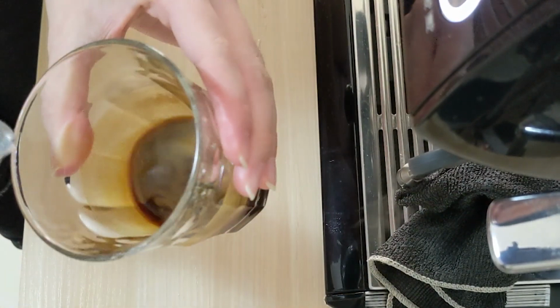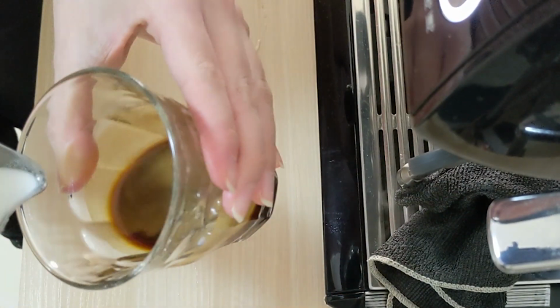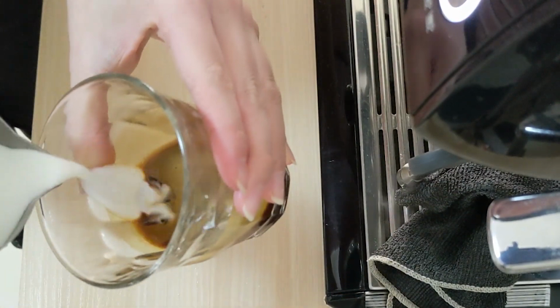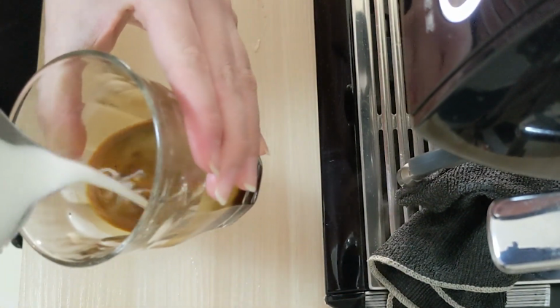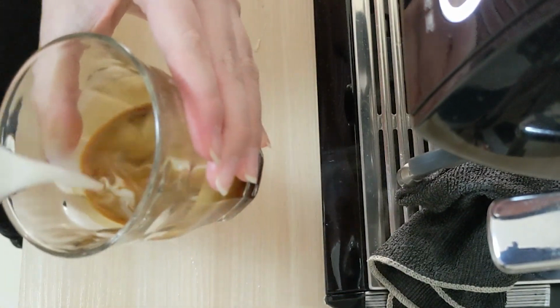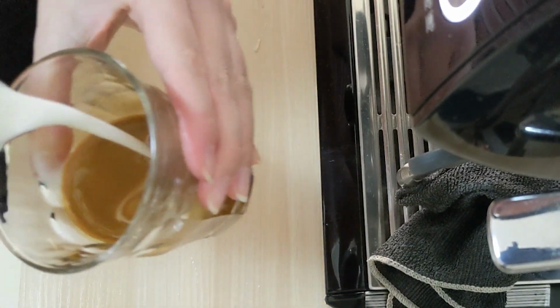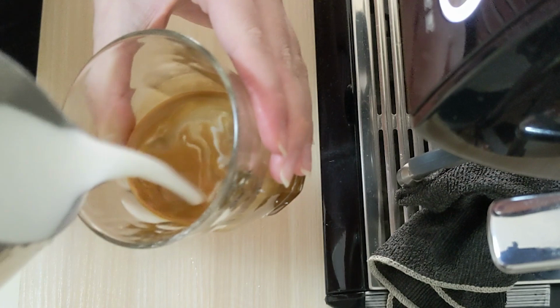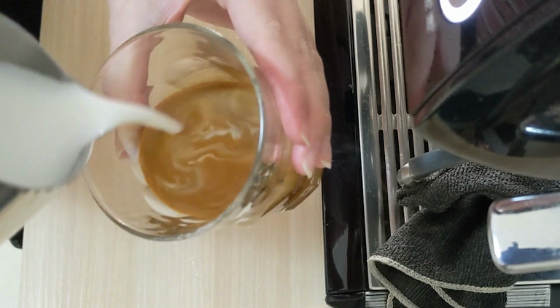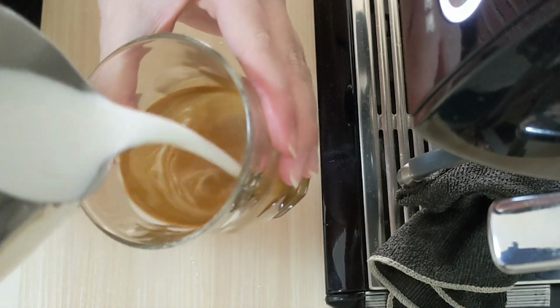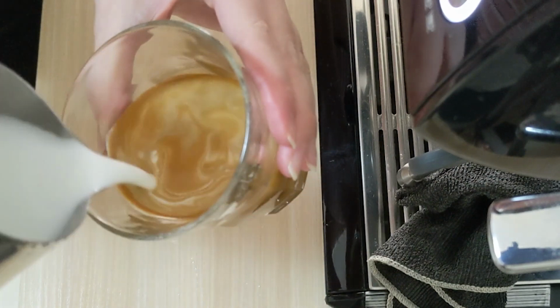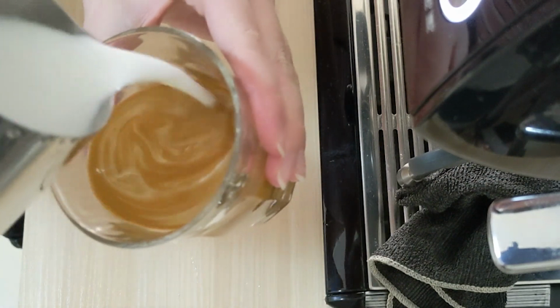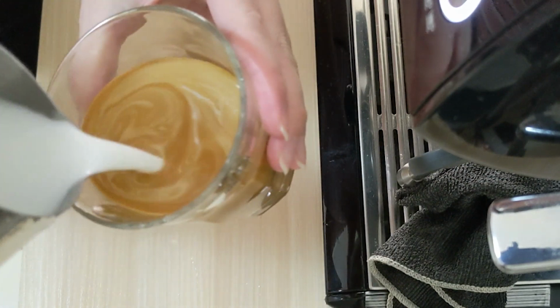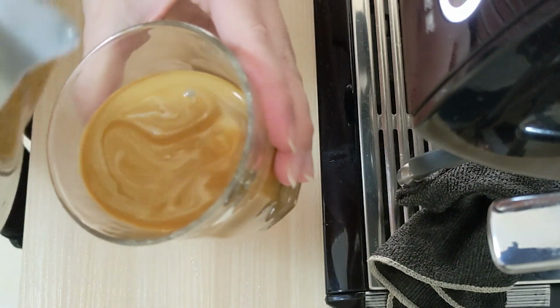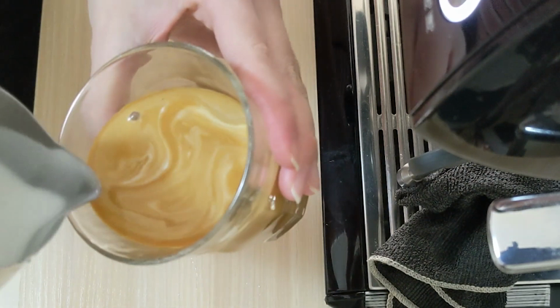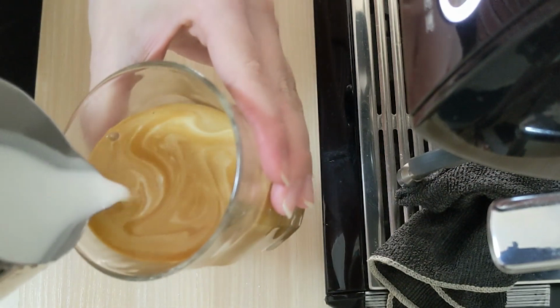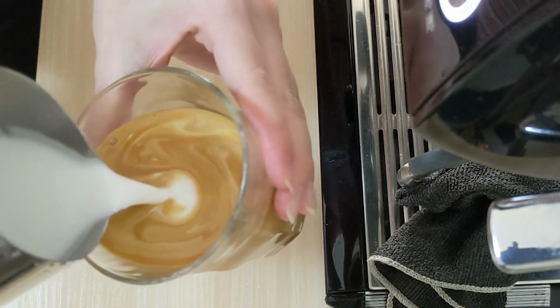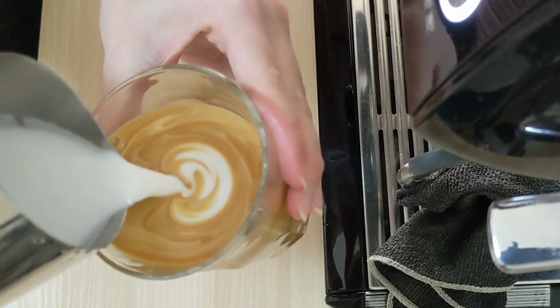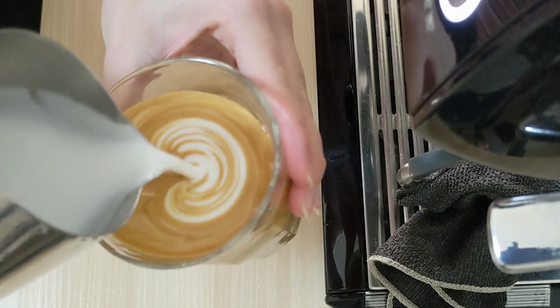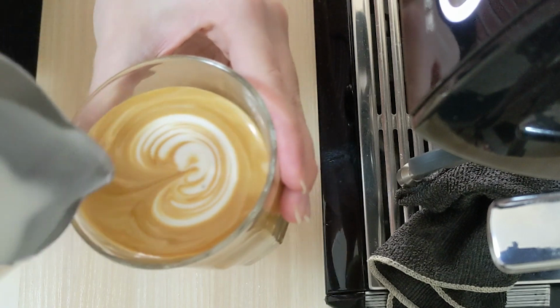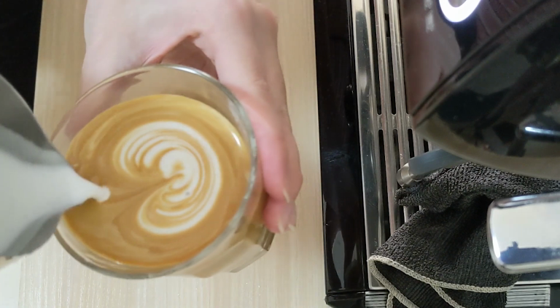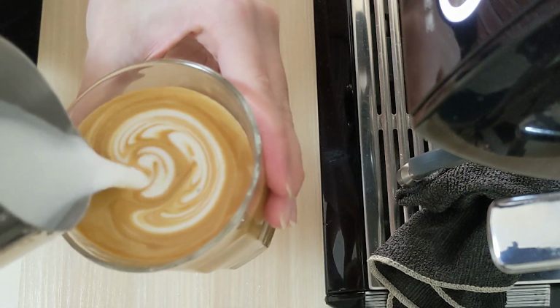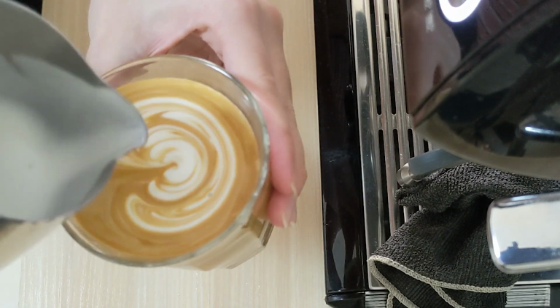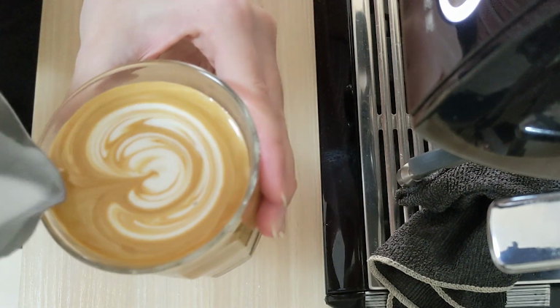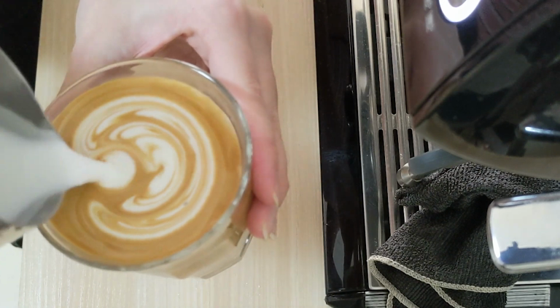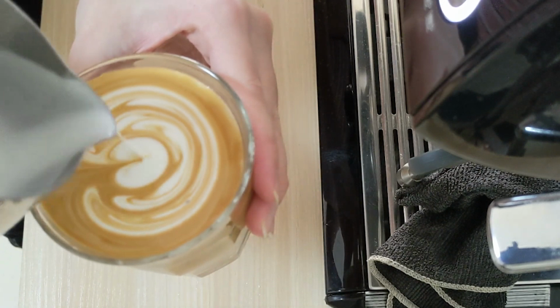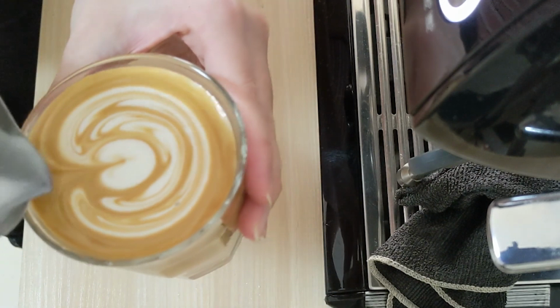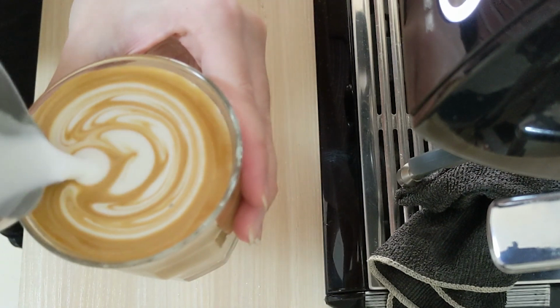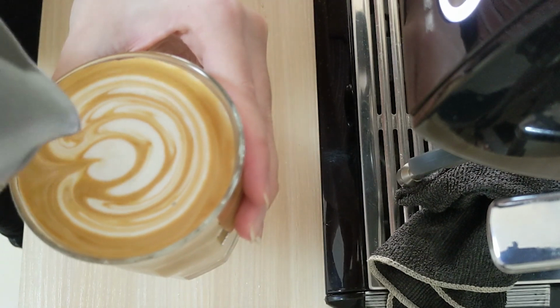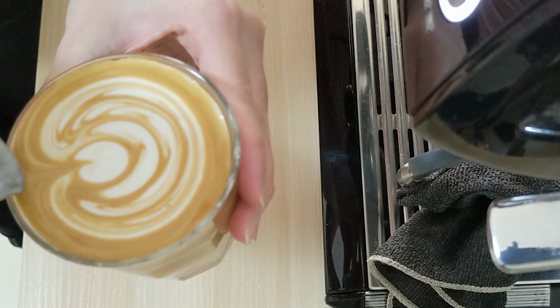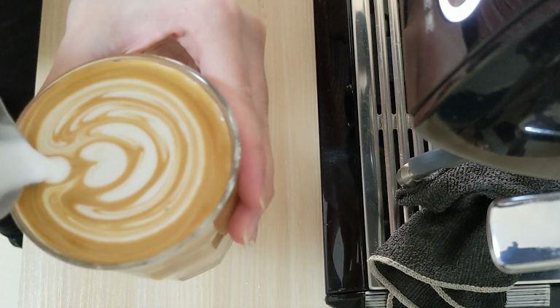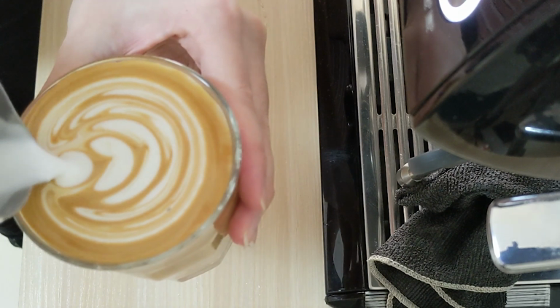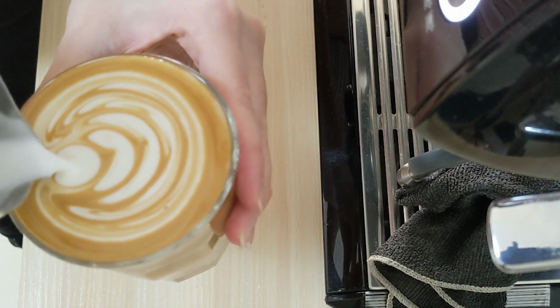Tilt your cup 45 degrees. Now swirl the milk while you're filling it up until three-quarter full. Now it's time to put your milk pitcher closer to the edge to draw the latte art. Push to the back of the cup, stop, repeat, and pull it through.